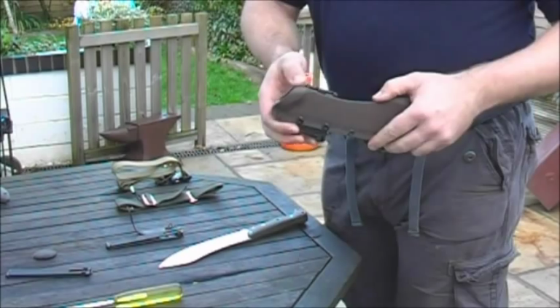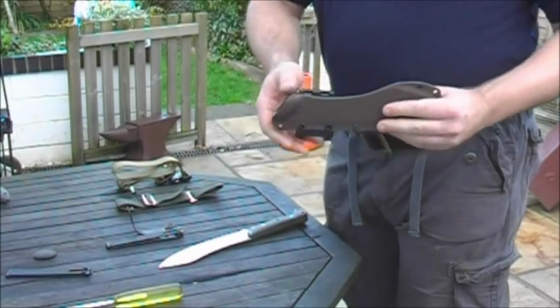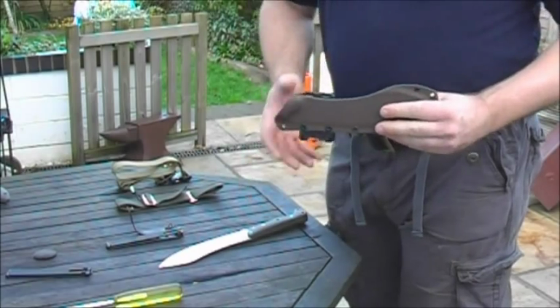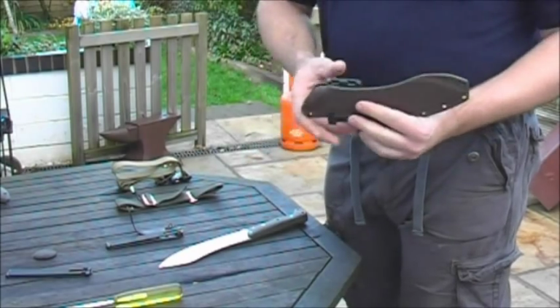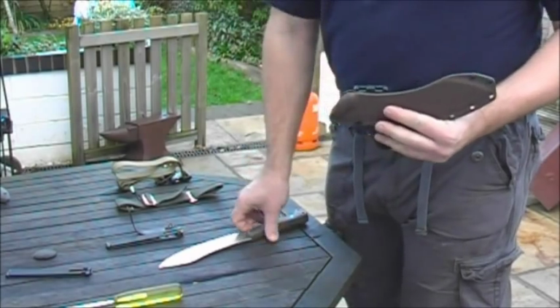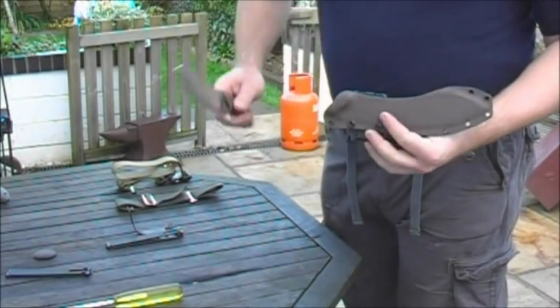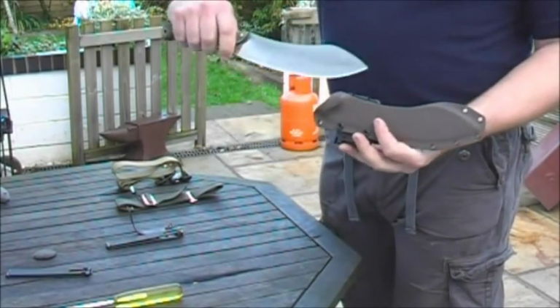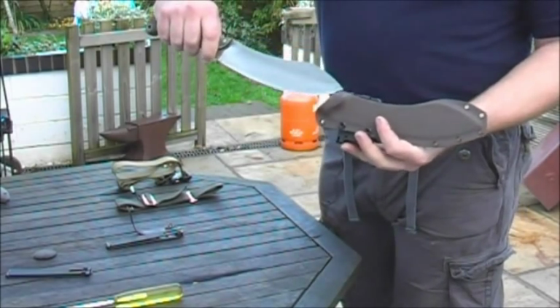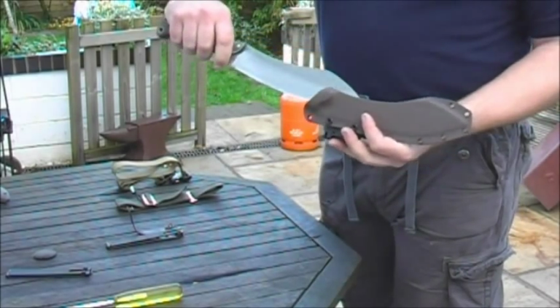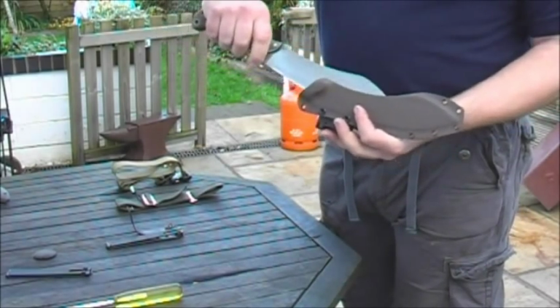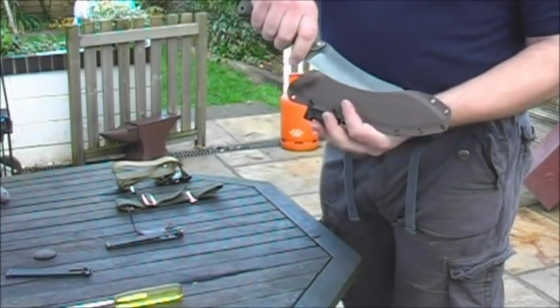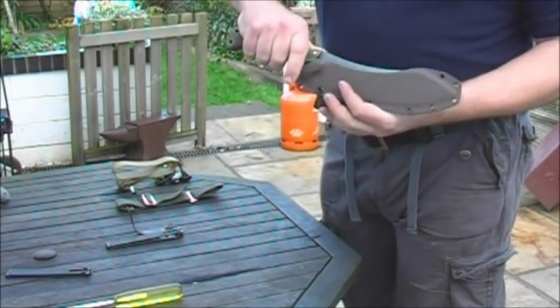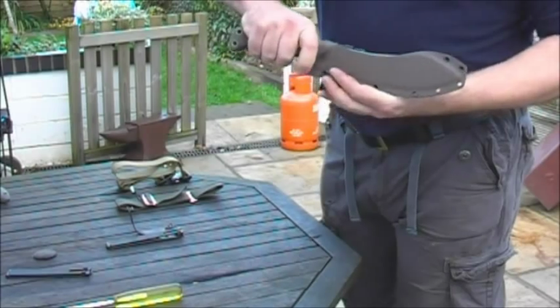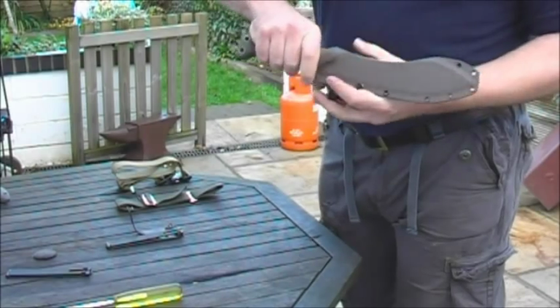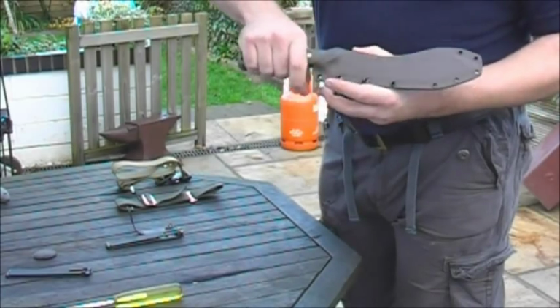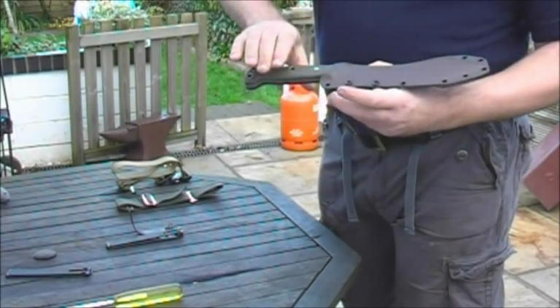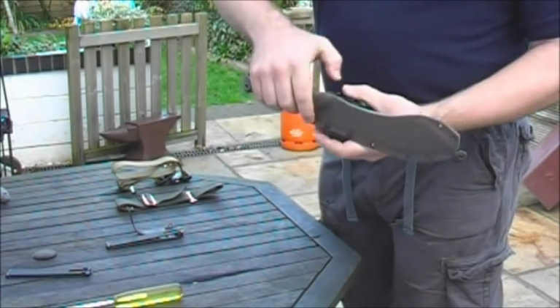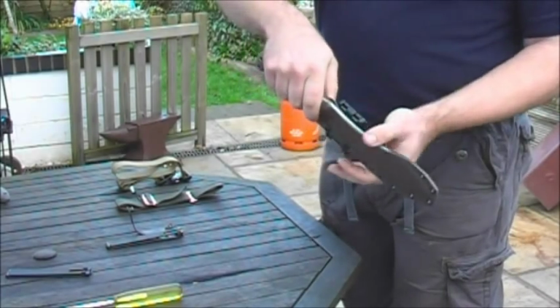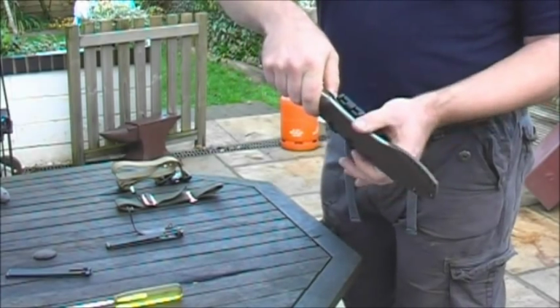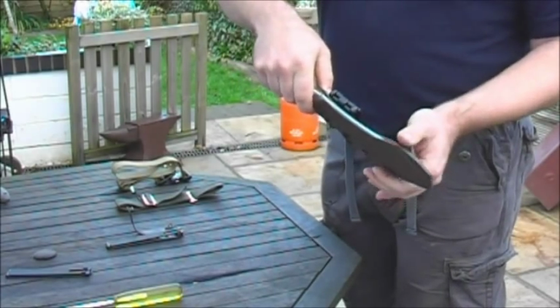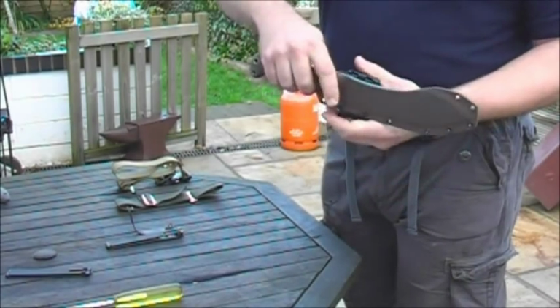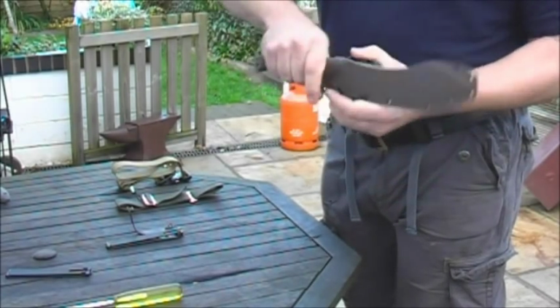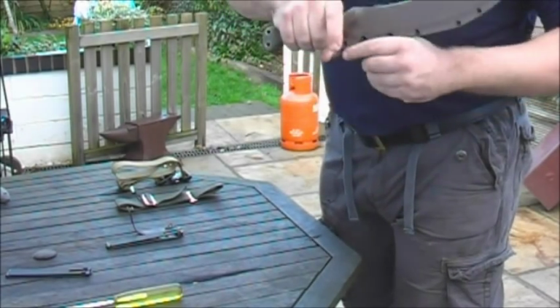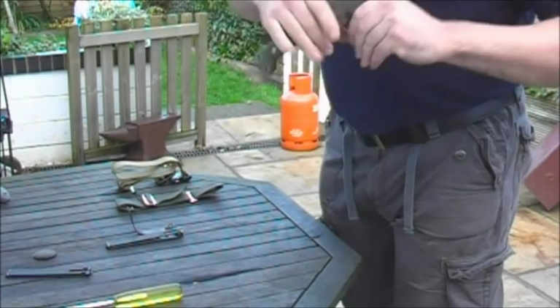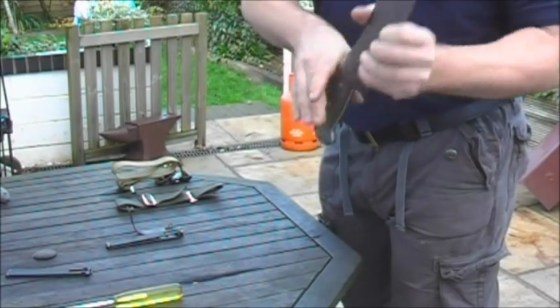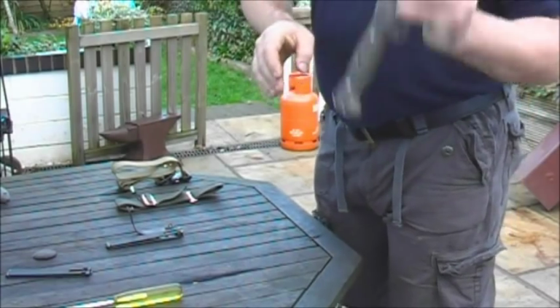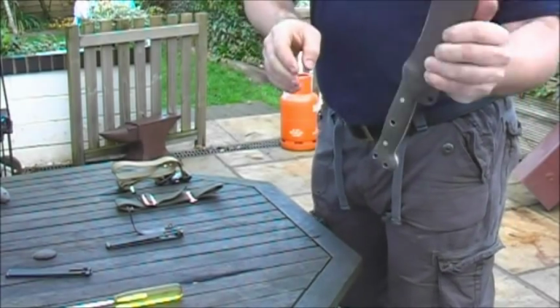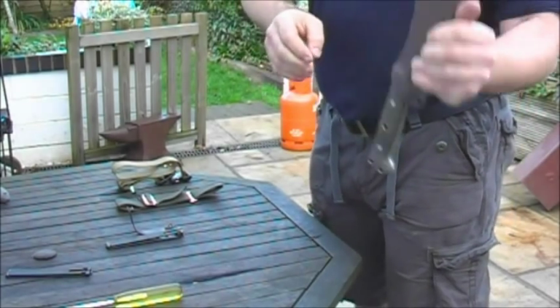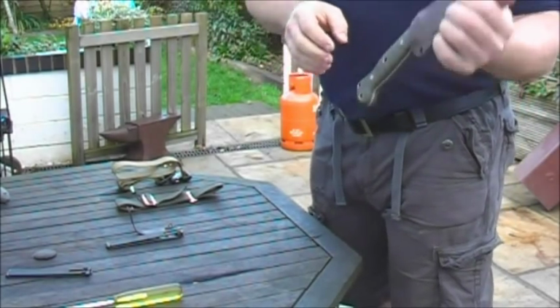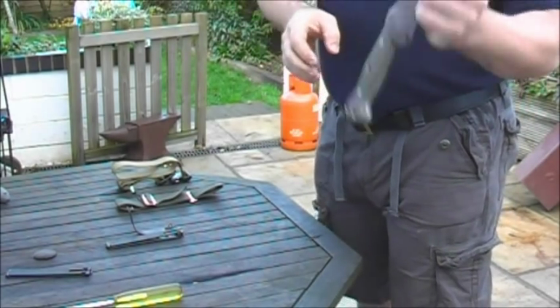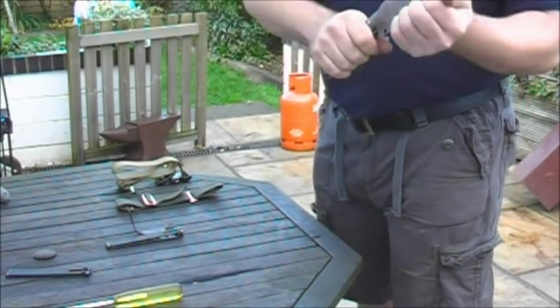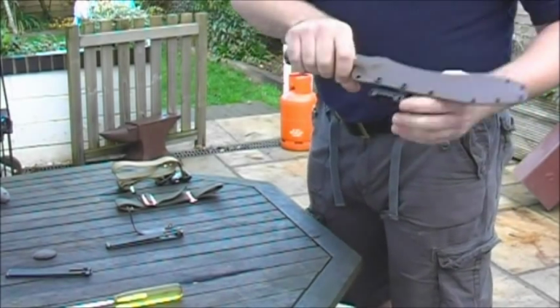It has a breakaway back so that it comes in and out easily. And even with the back removed, it is still in there fairly well and isn't going to come out.